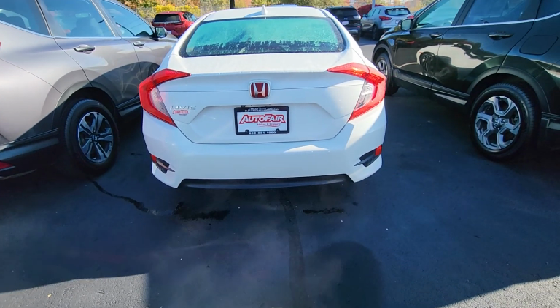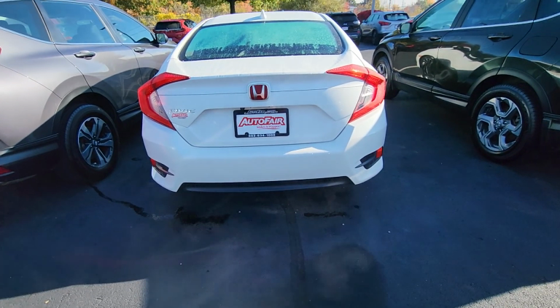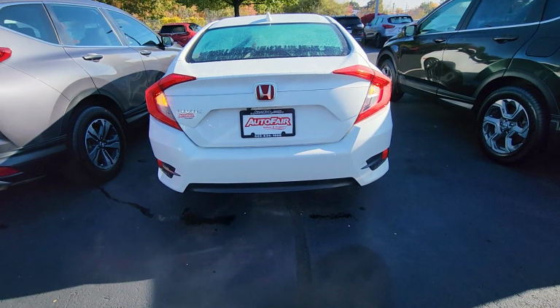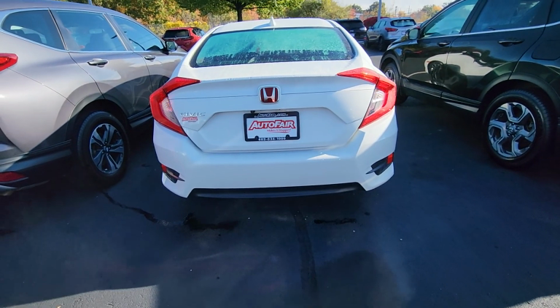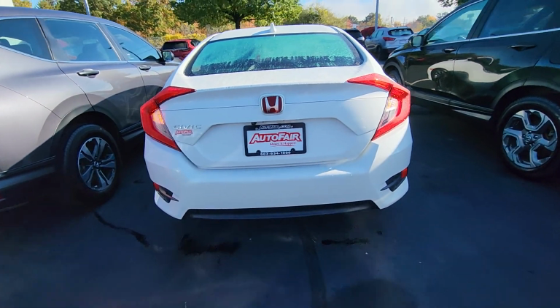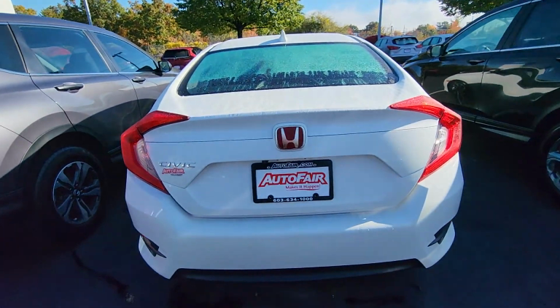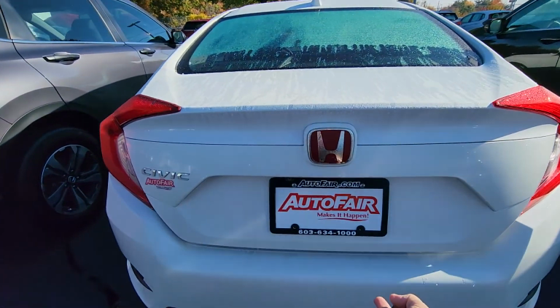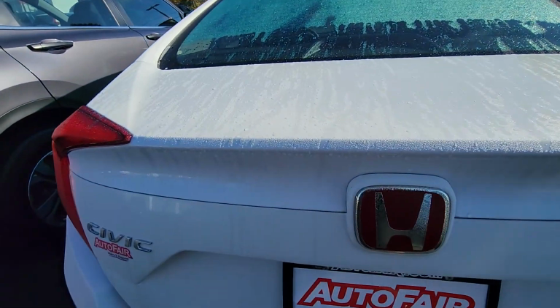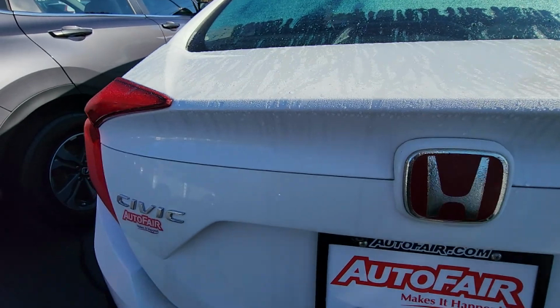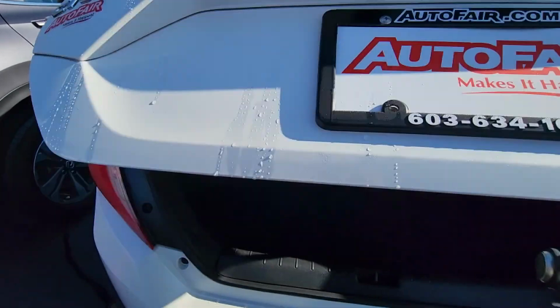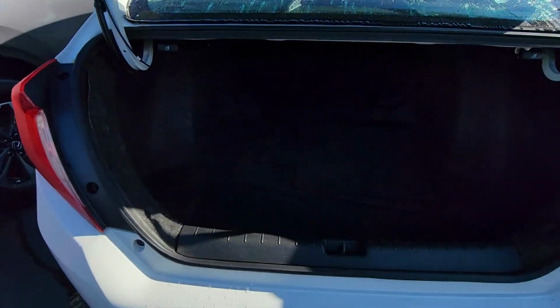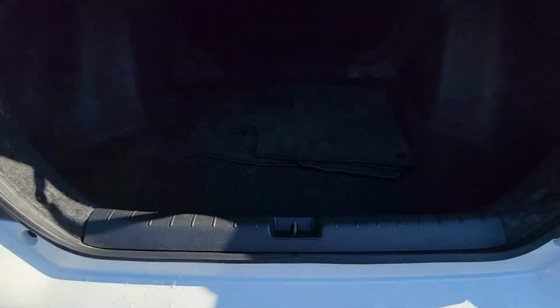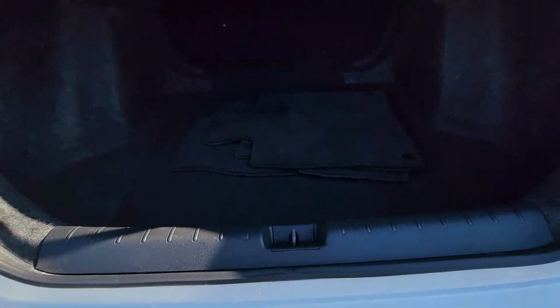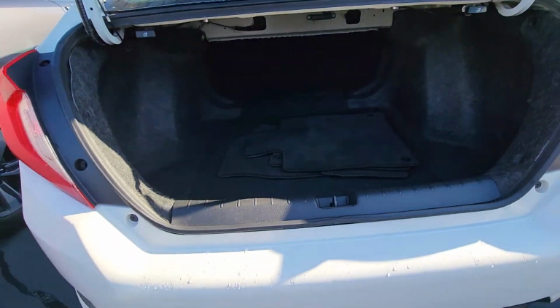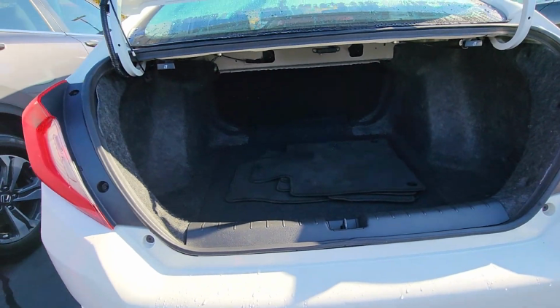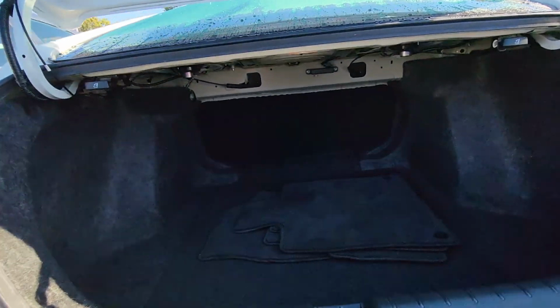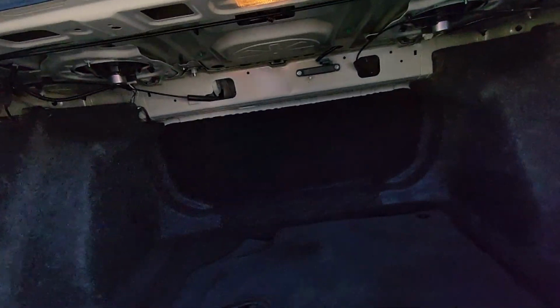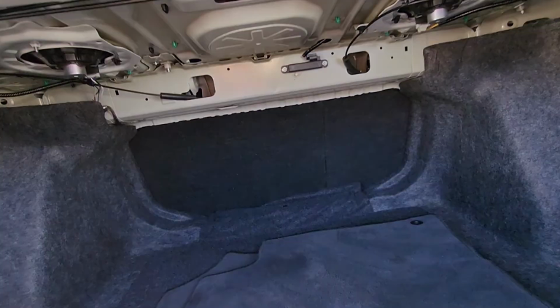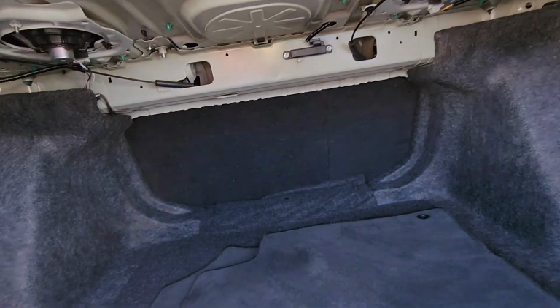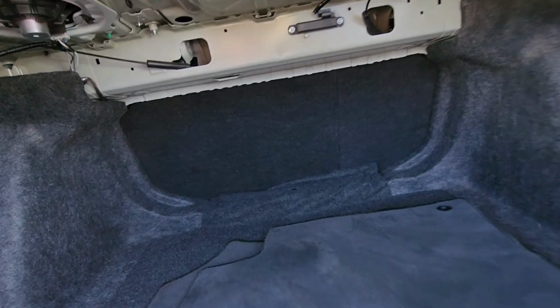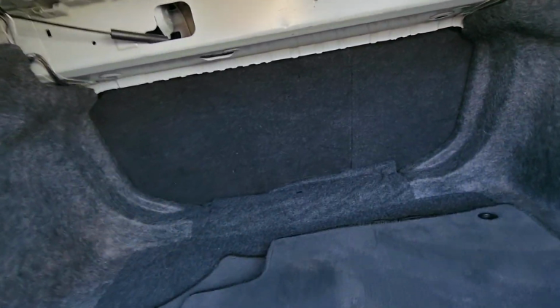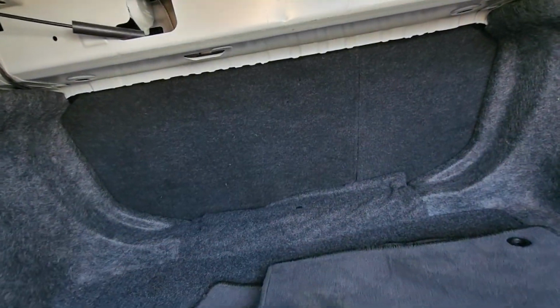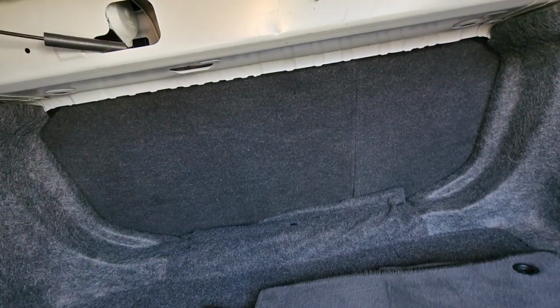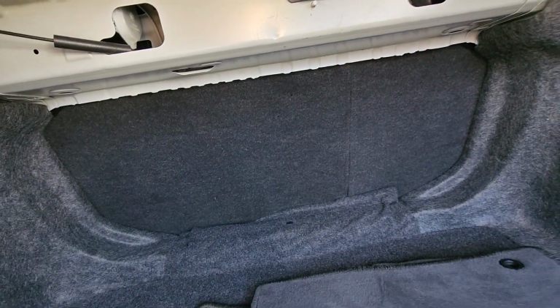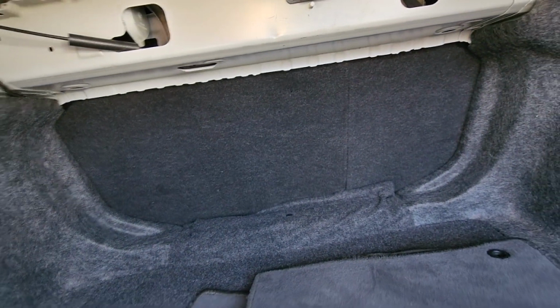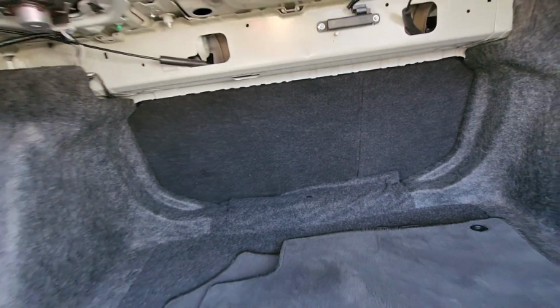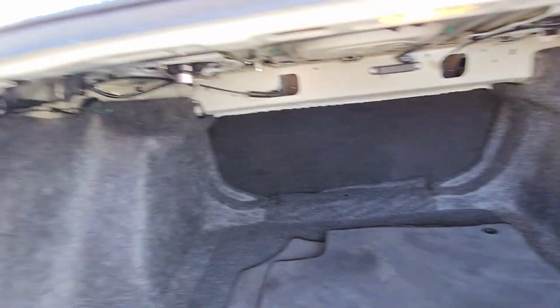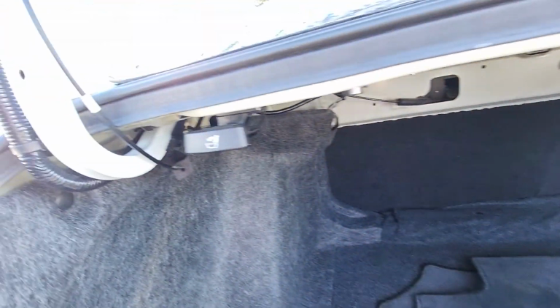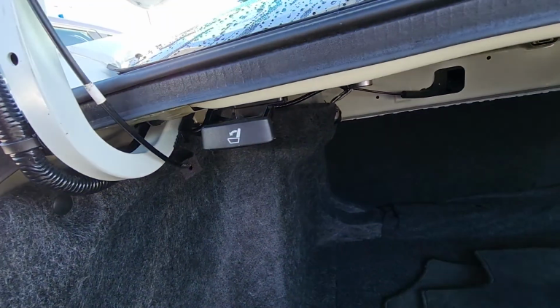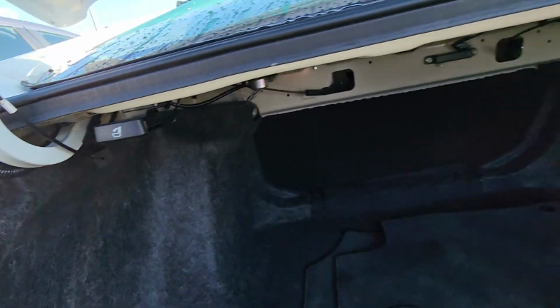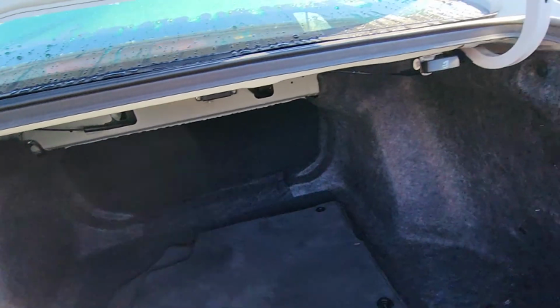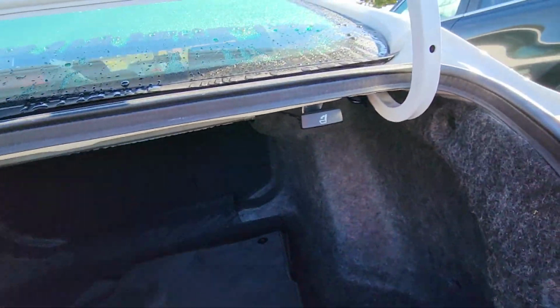I'll show you the trunk. So you have here plenty of cargo space. You have the 60-40 pull-down in the back seats here. You can see that, with a handle here and here.